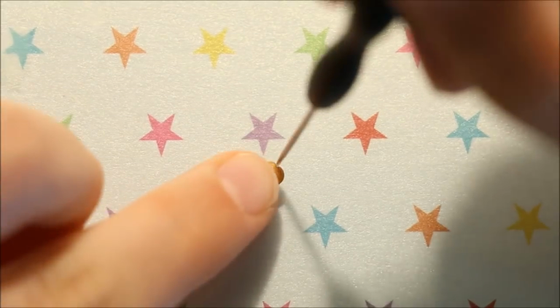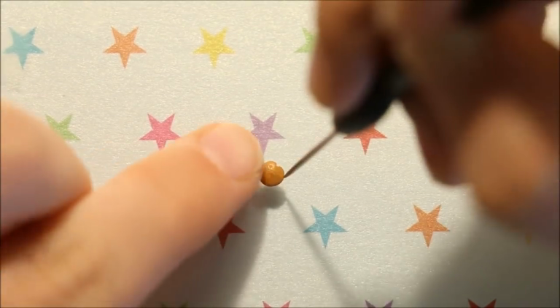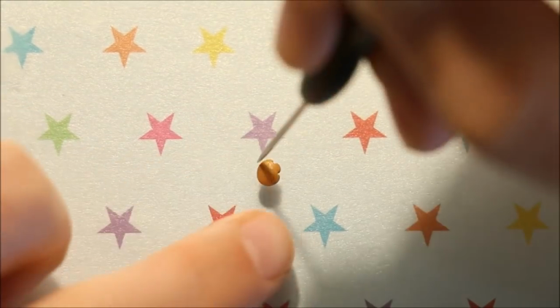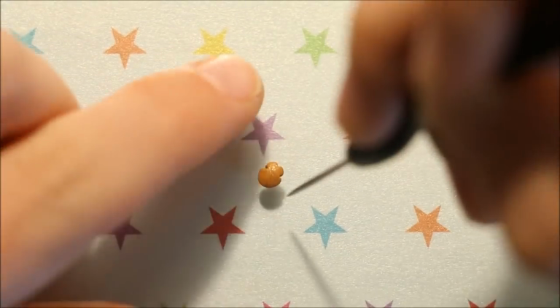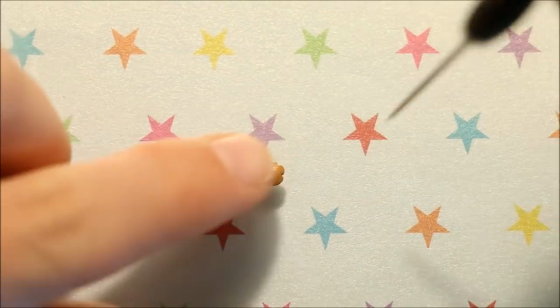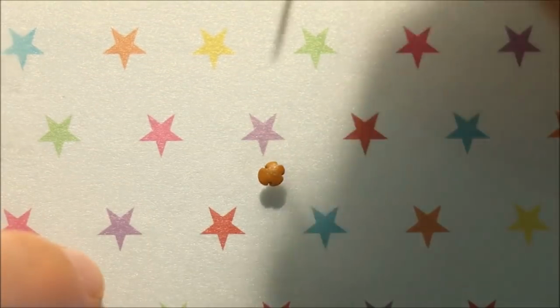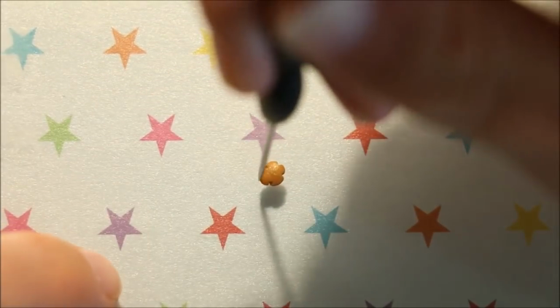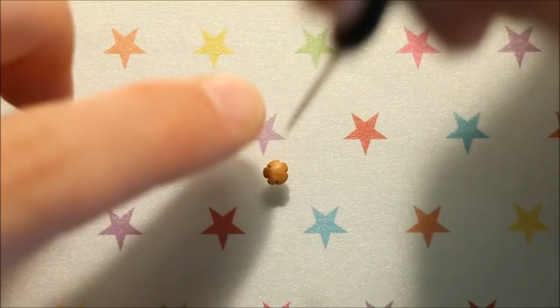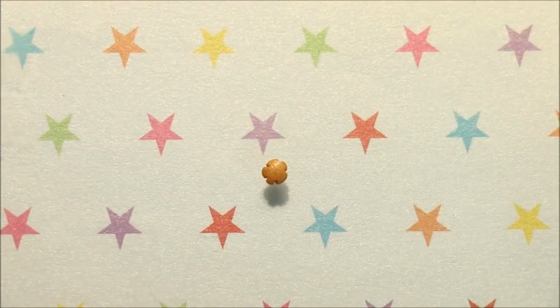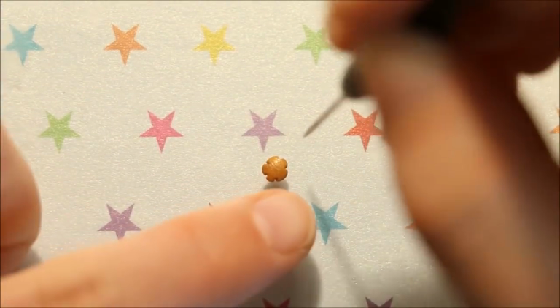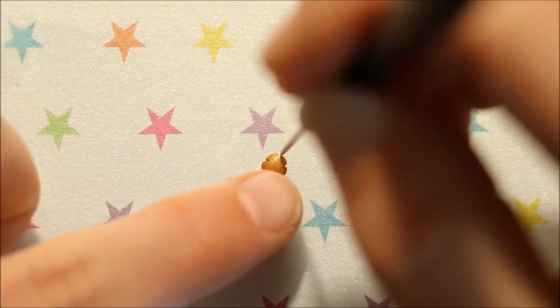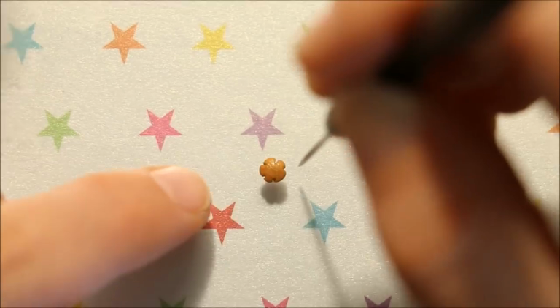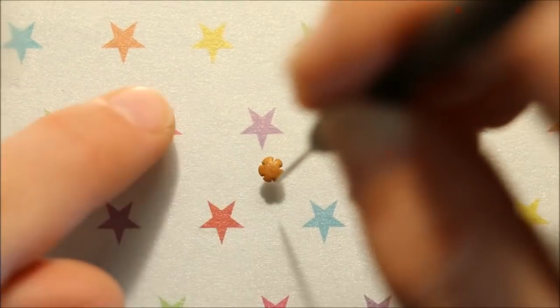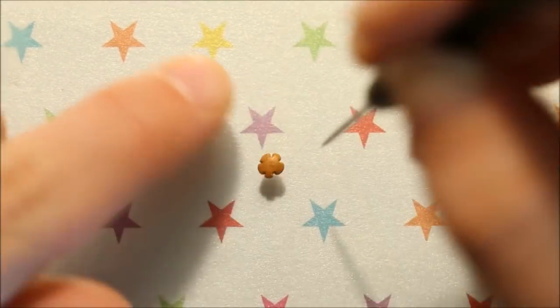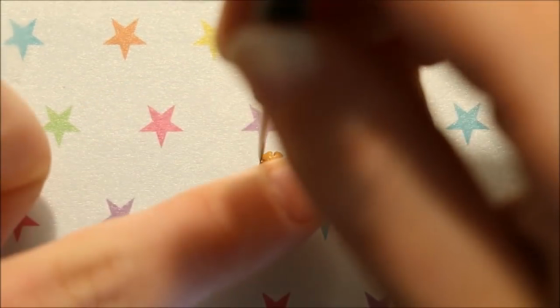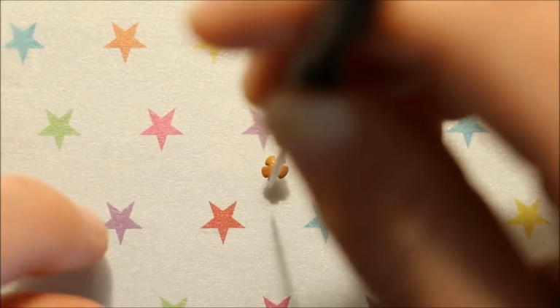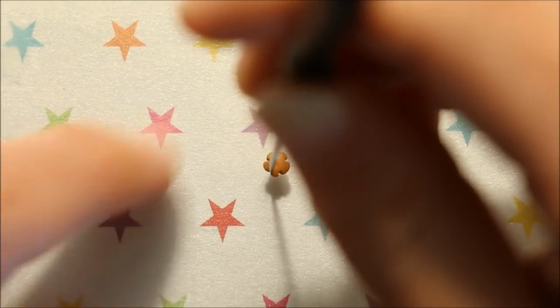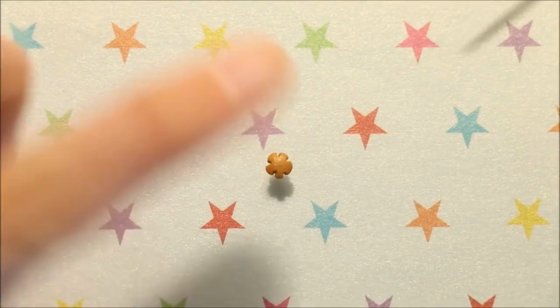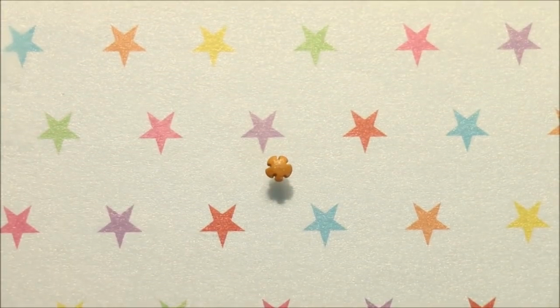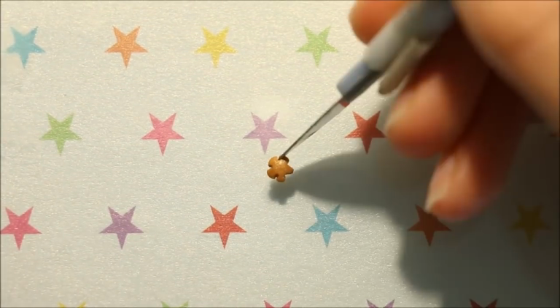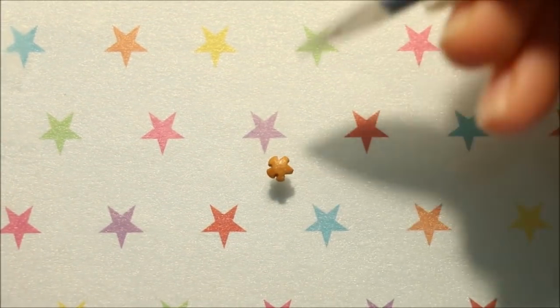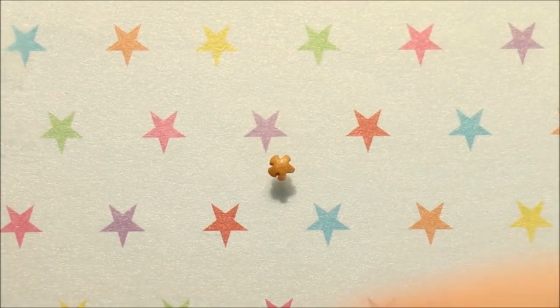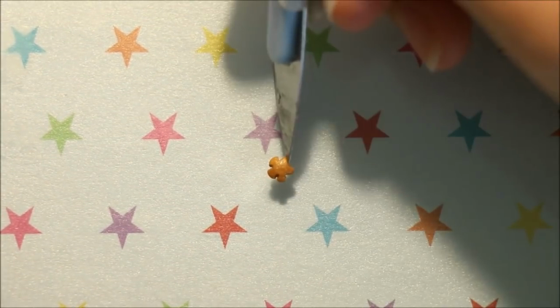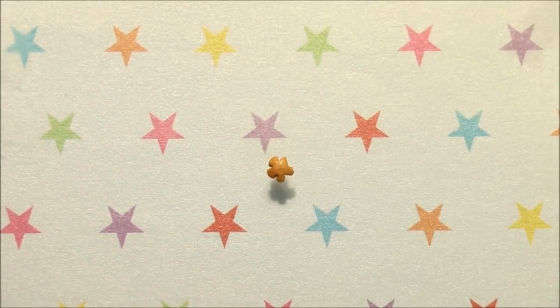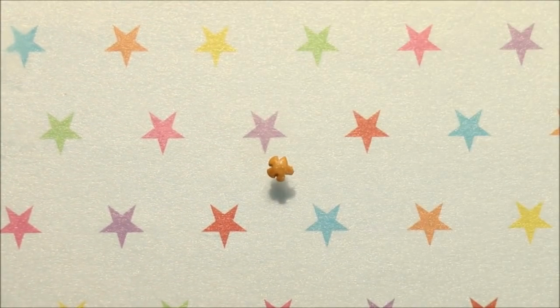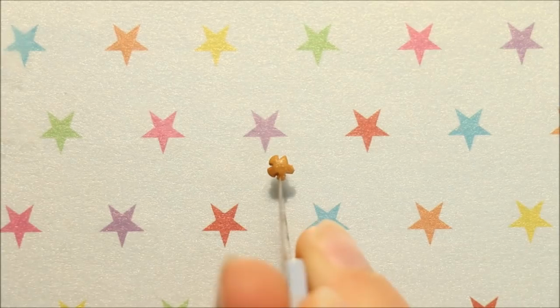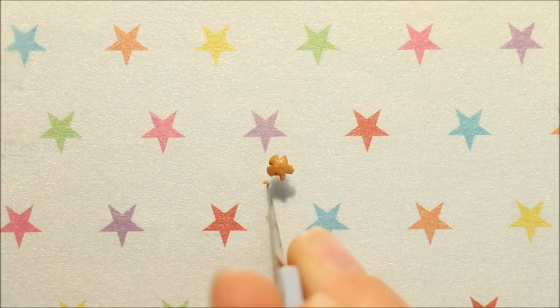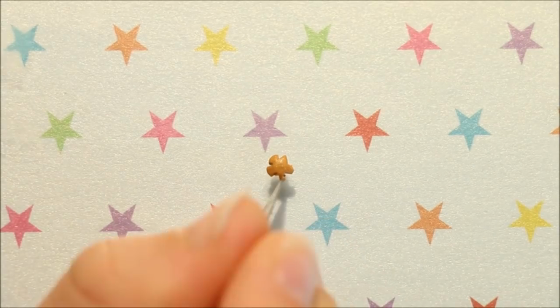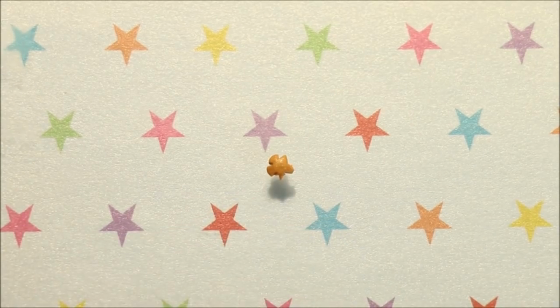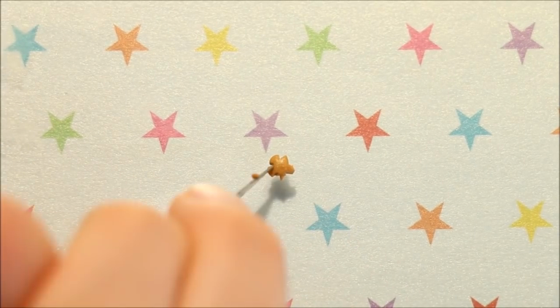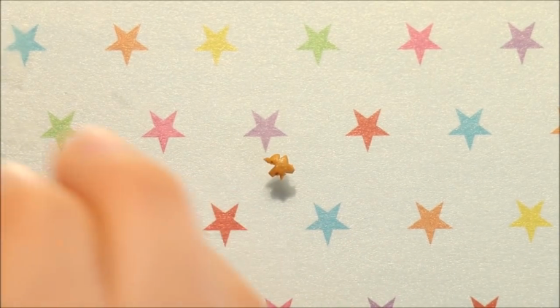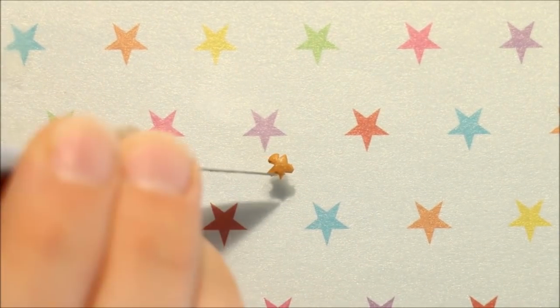For the gold star on top, I took some gold clay and made five indents with my needle tool so that it kind of looked like a flower, and then I took my blade and cut out small sections of it so that the ends became pointed rather than round.